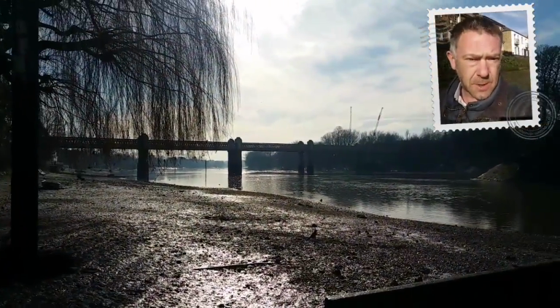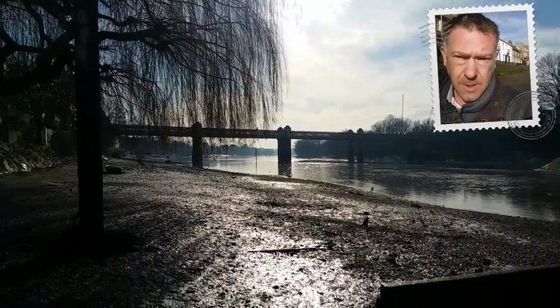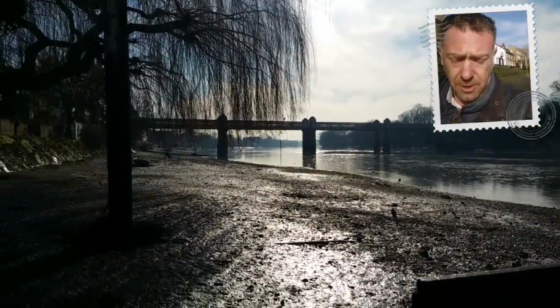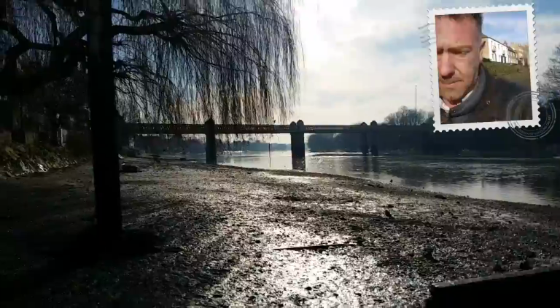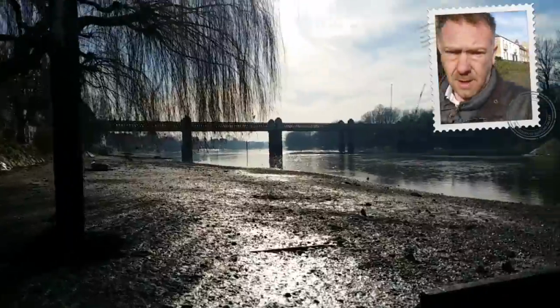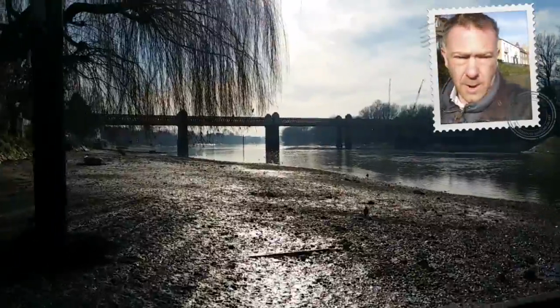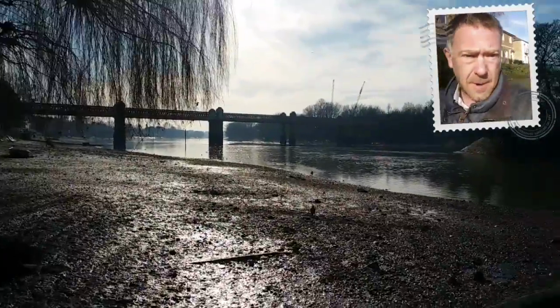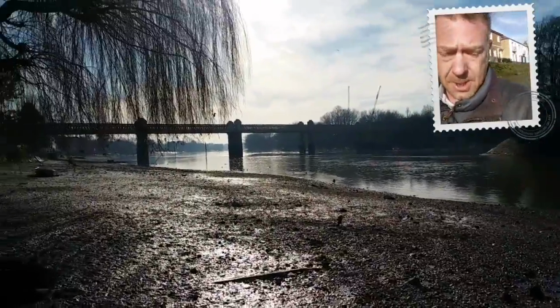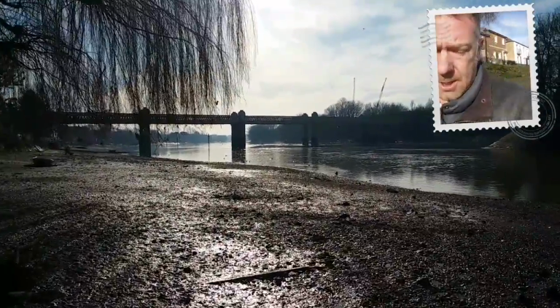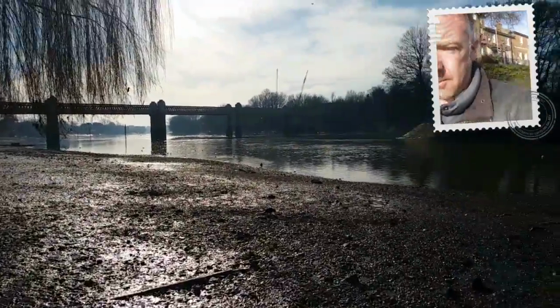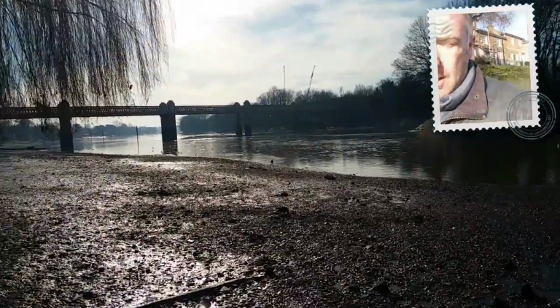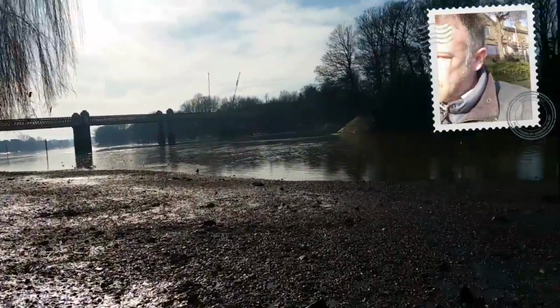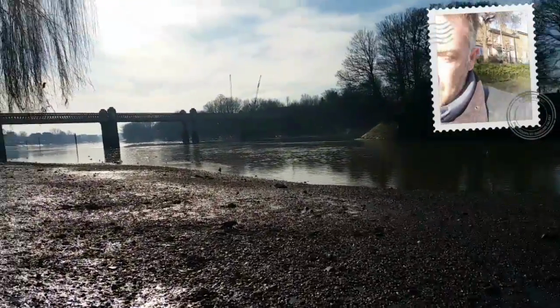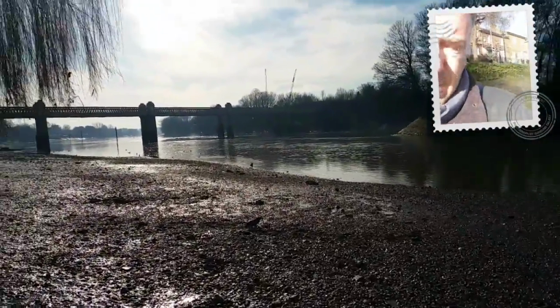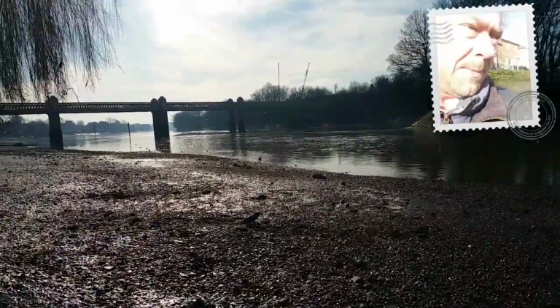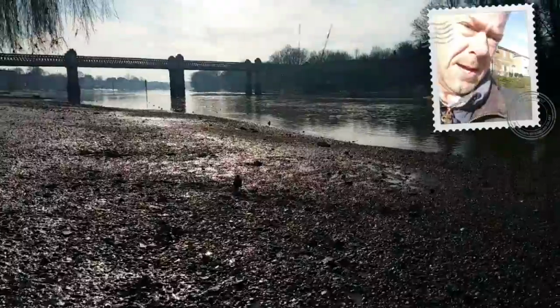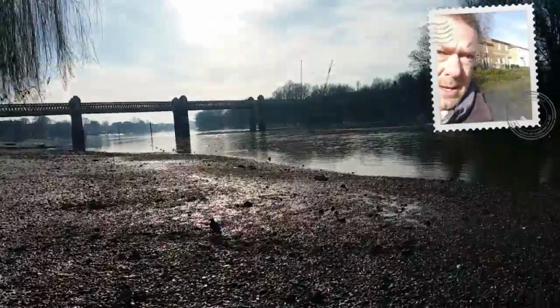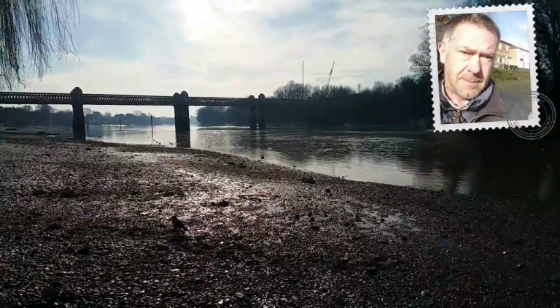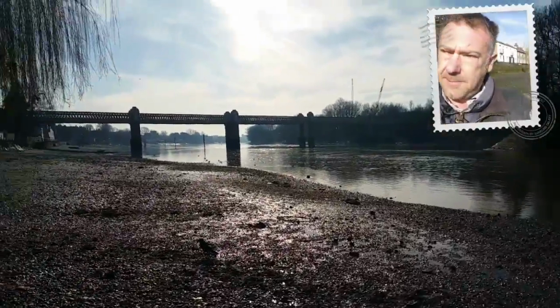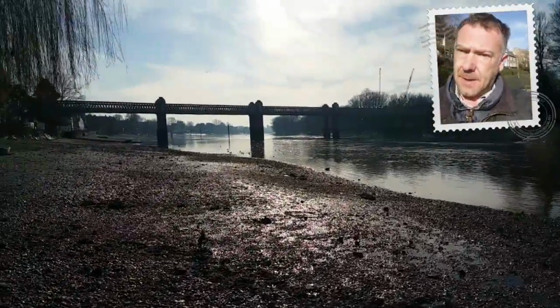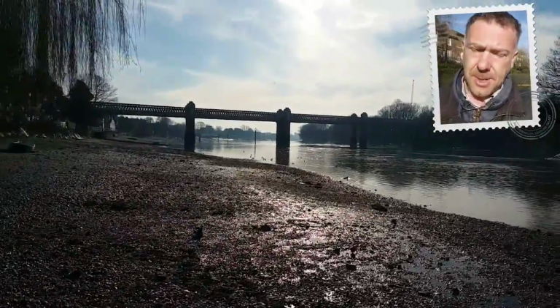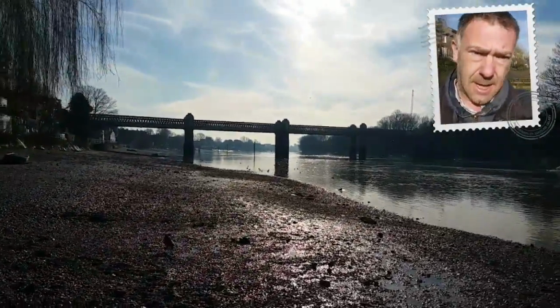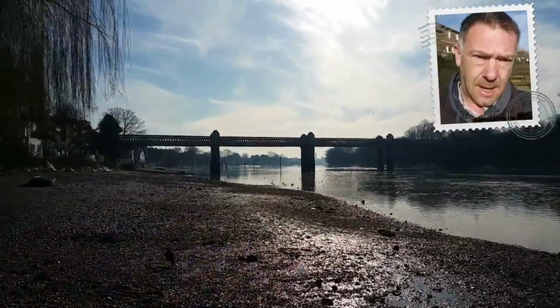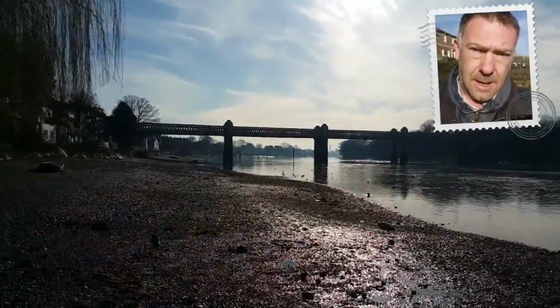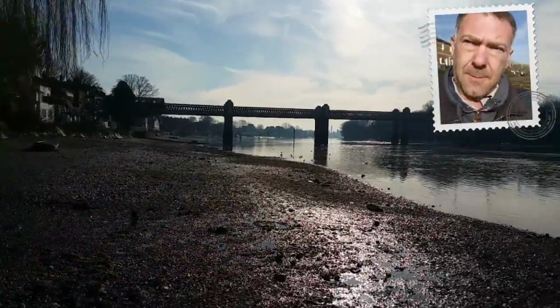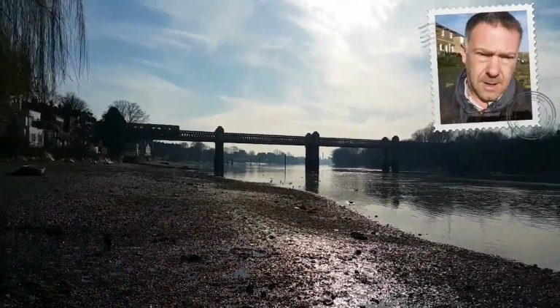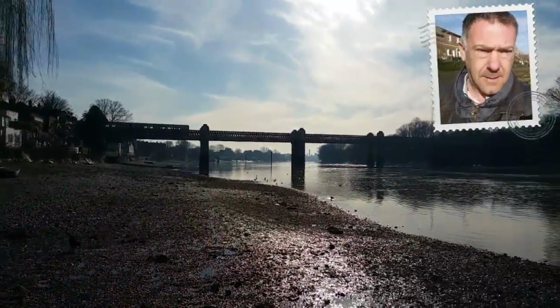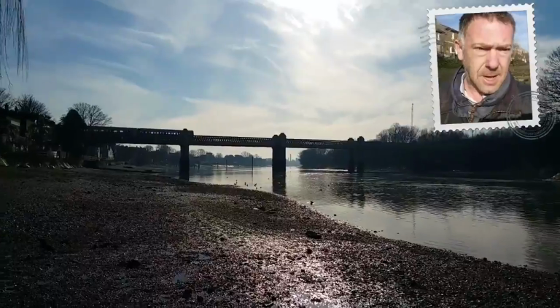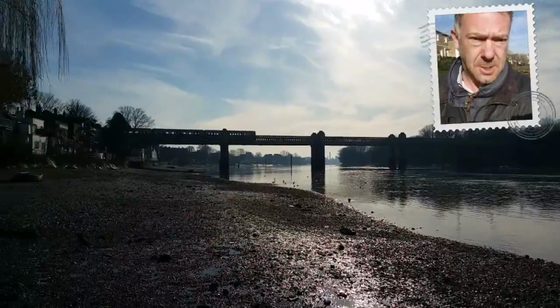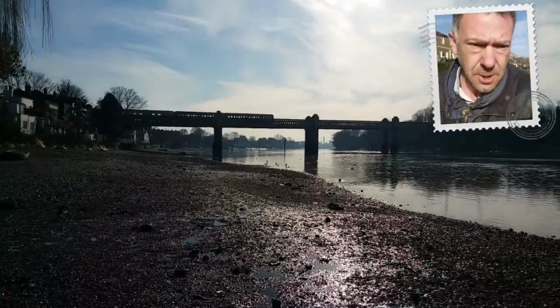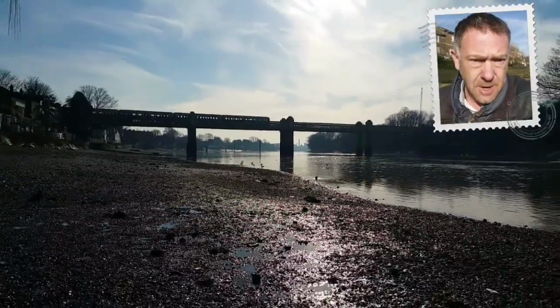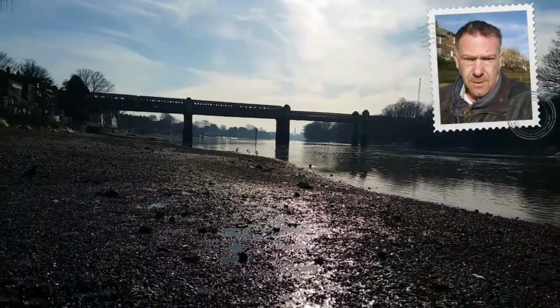Down here looking back at the bridge, we've got too much tree in the way. Let's try and use that tree. There we are — and there's your classic train shot on Strand on the Green.